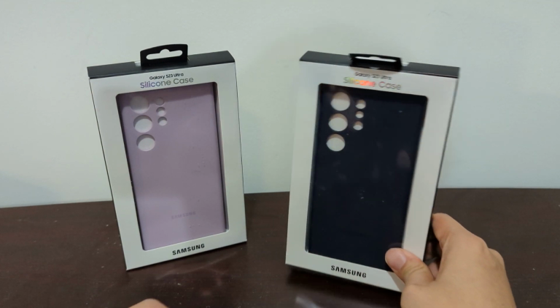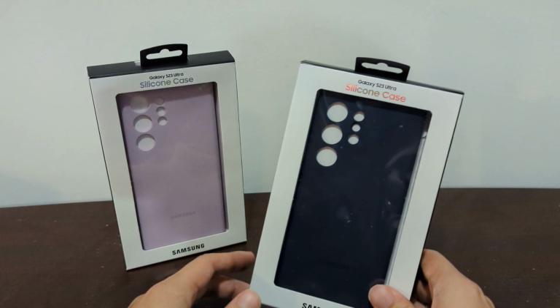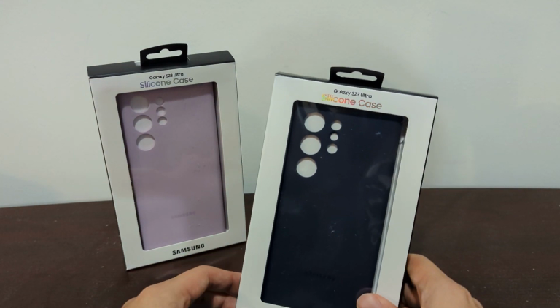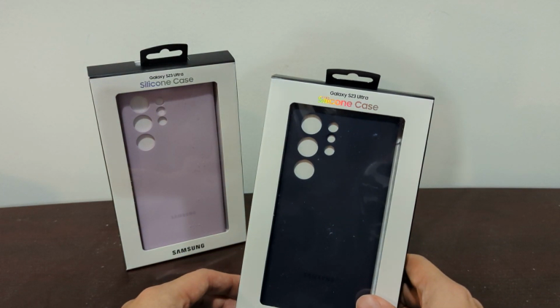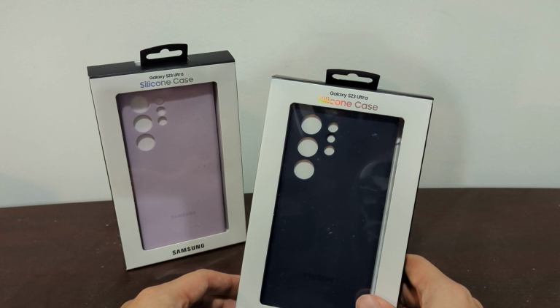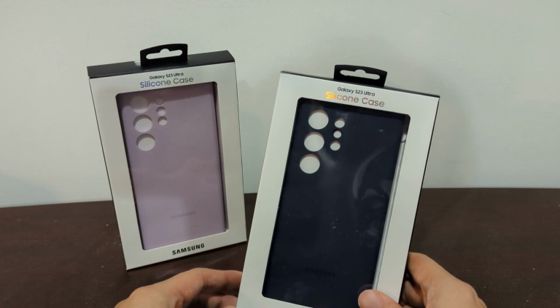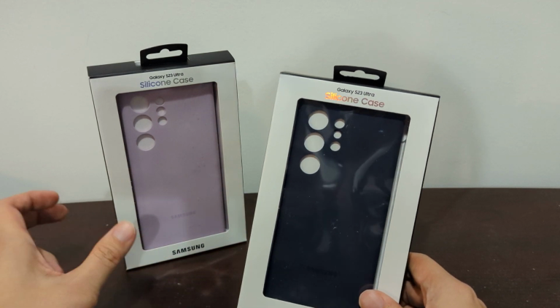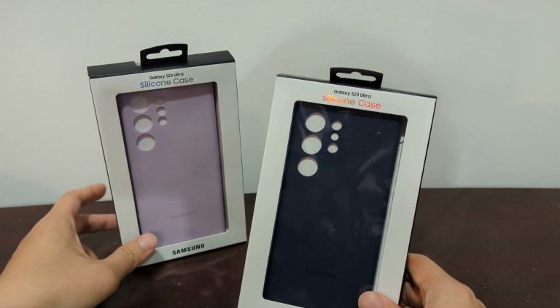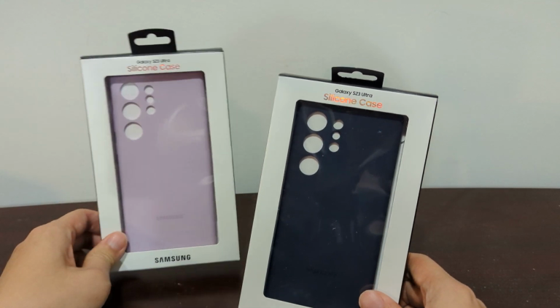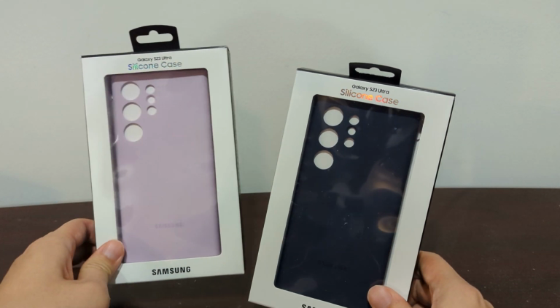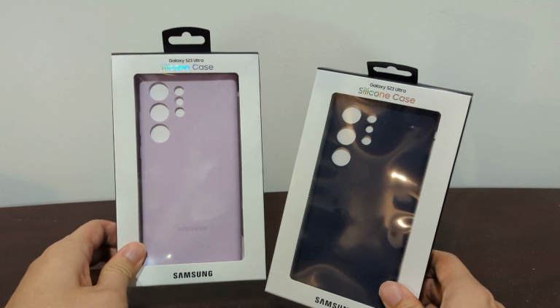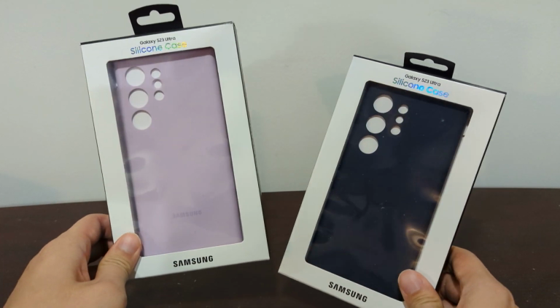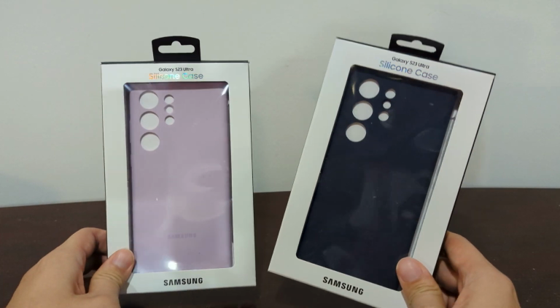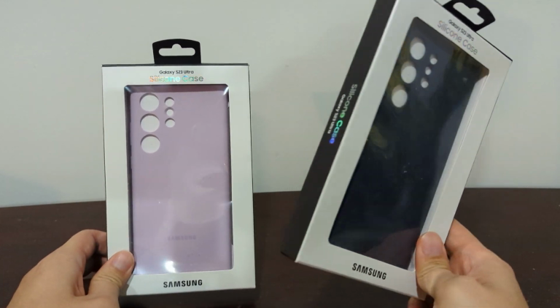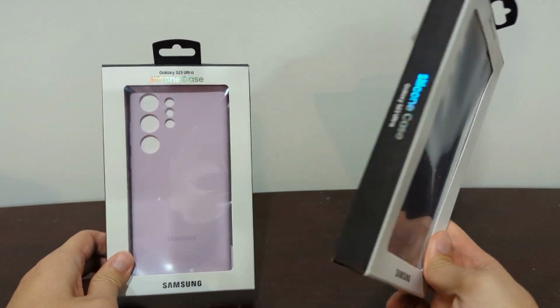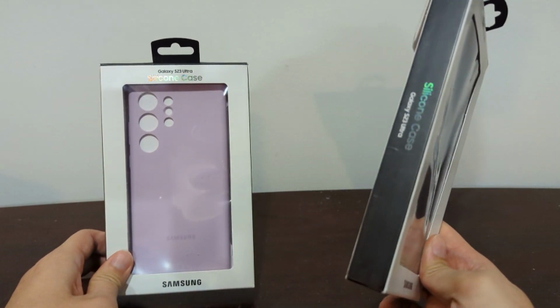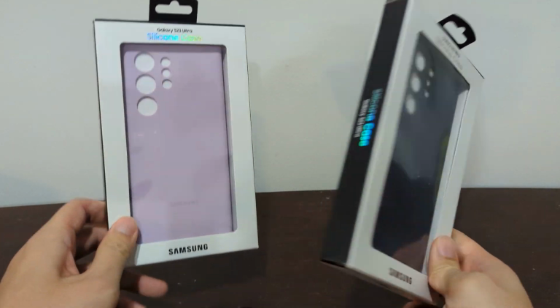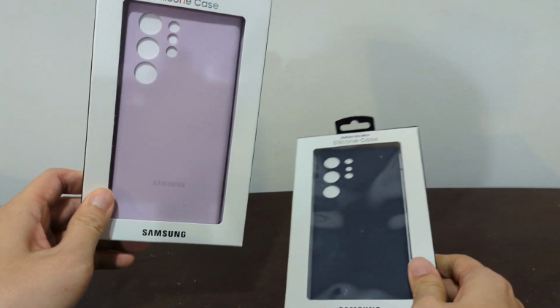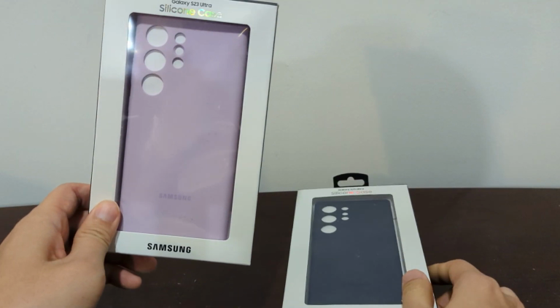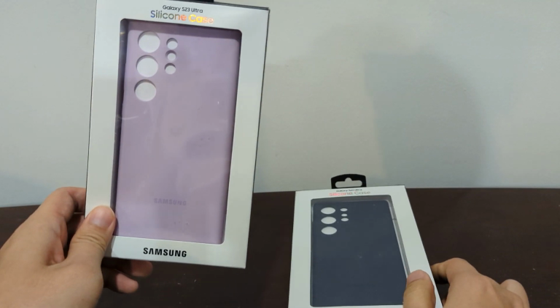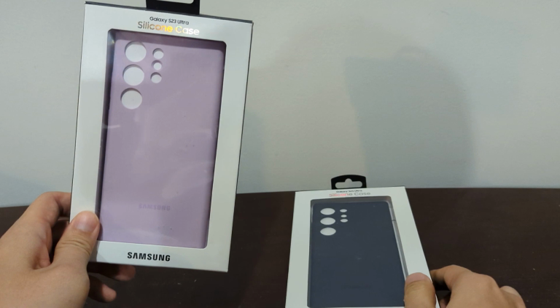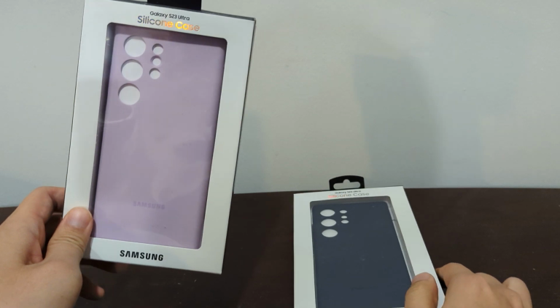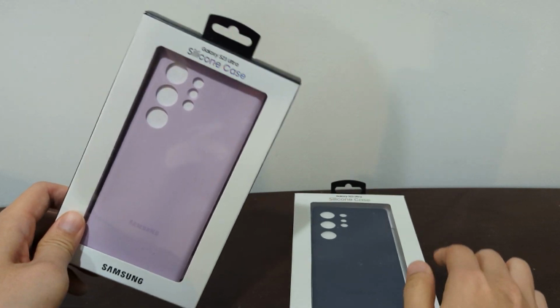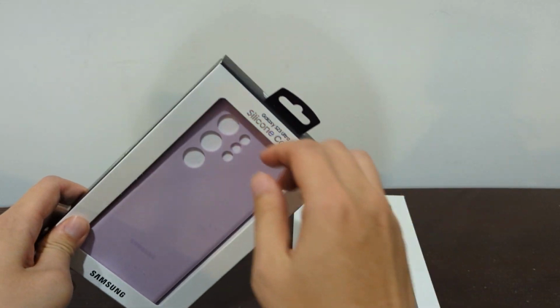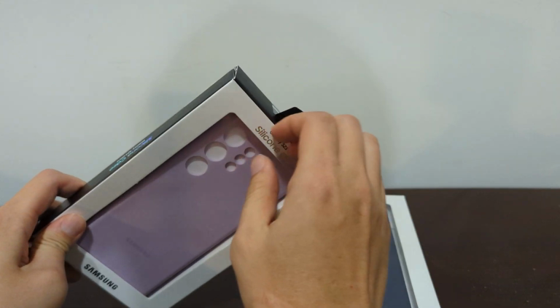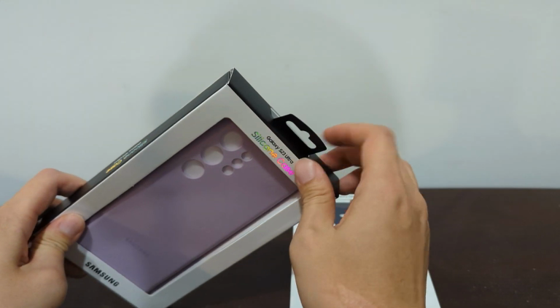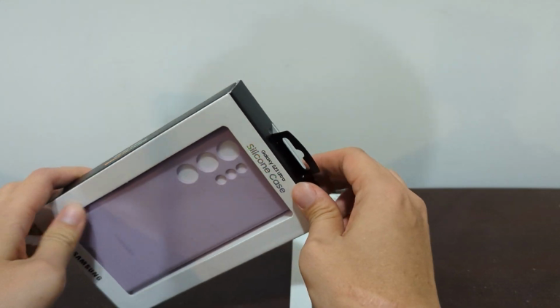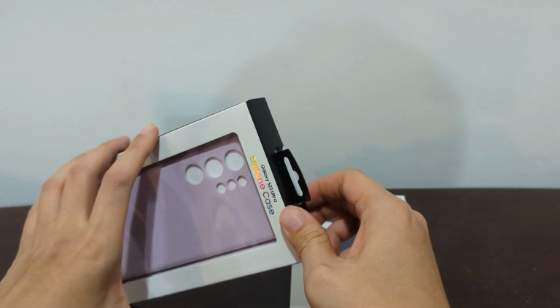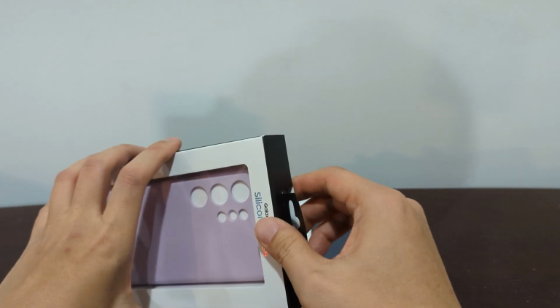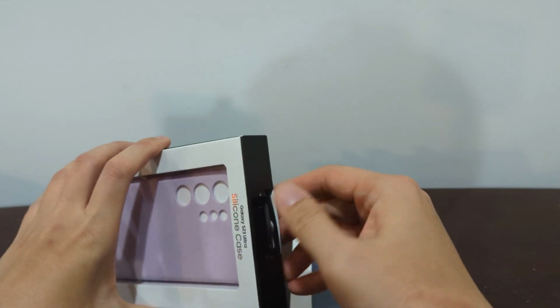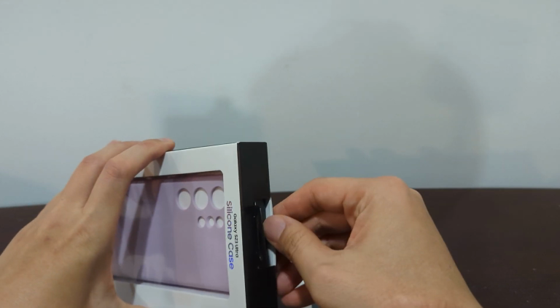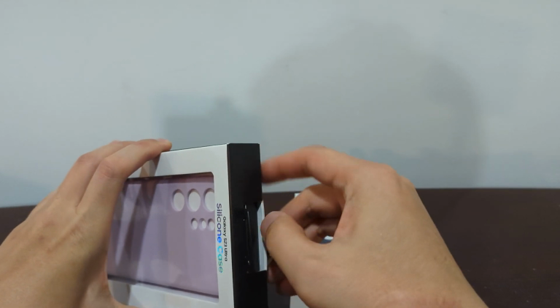These are the silicone cases. I have two right here, one in blue and the other one in lavender. So let's go ahead and open it up and see how it is.